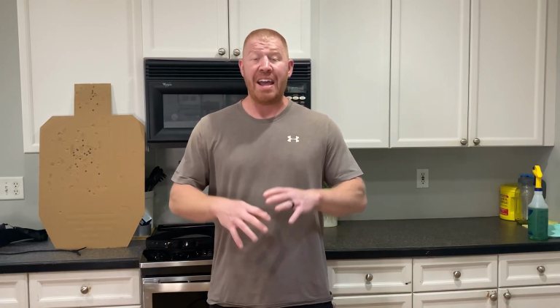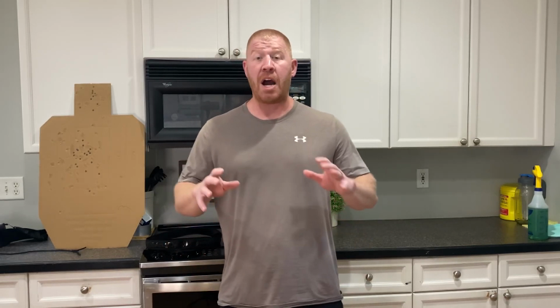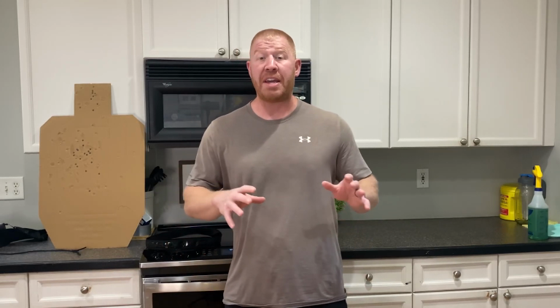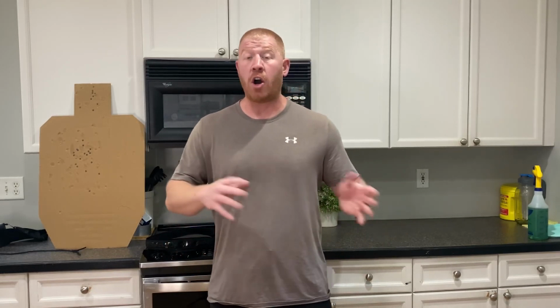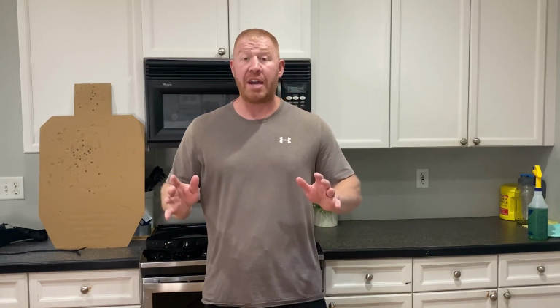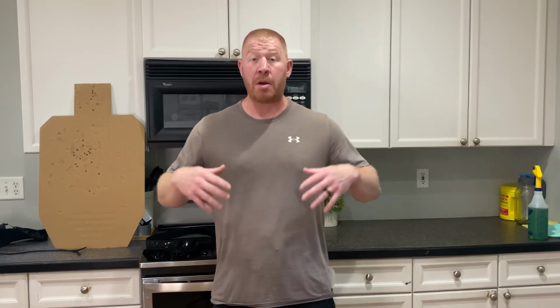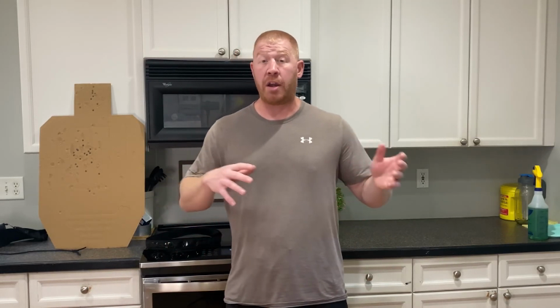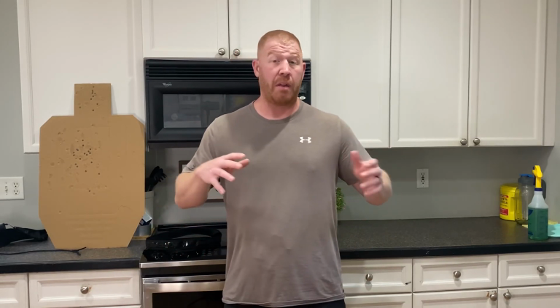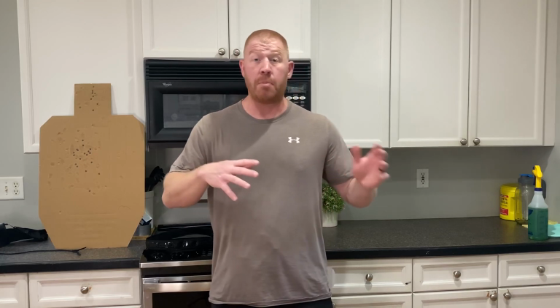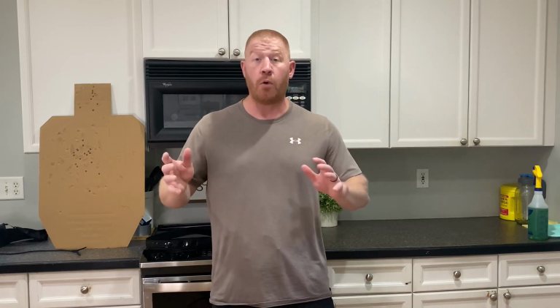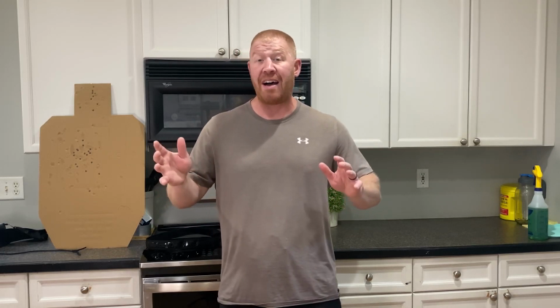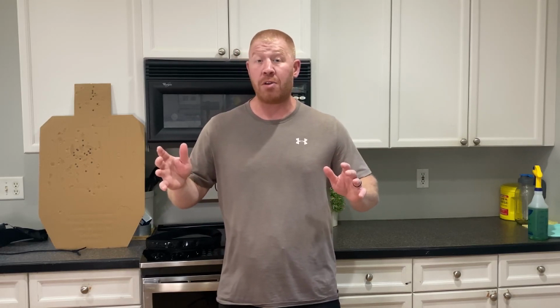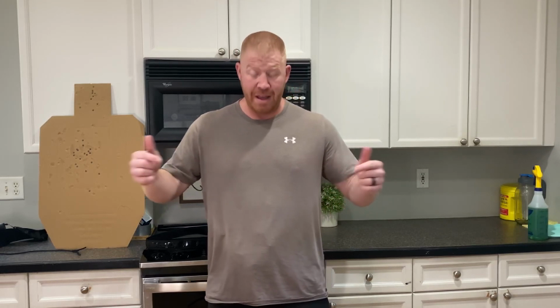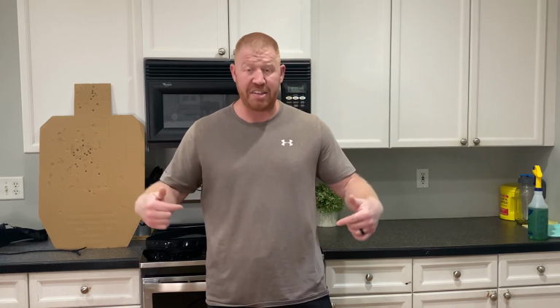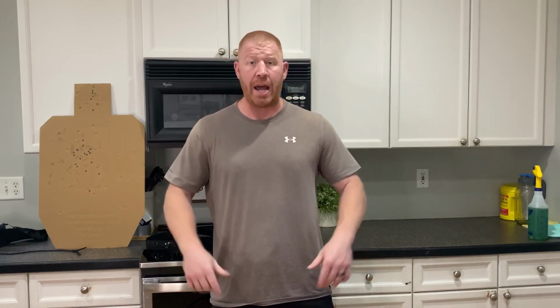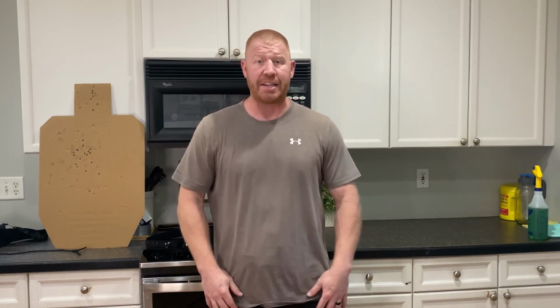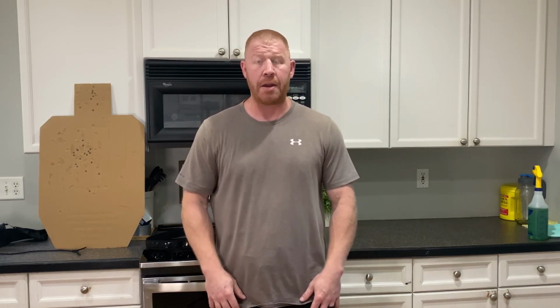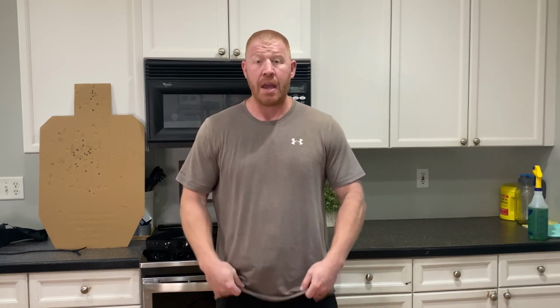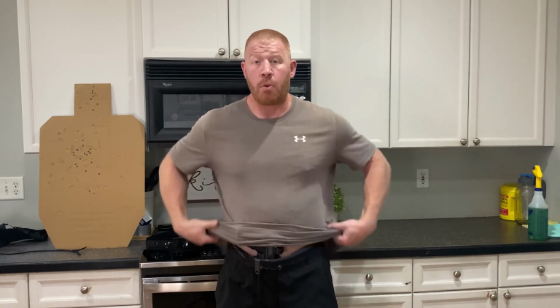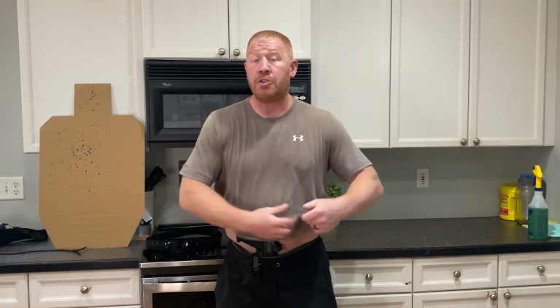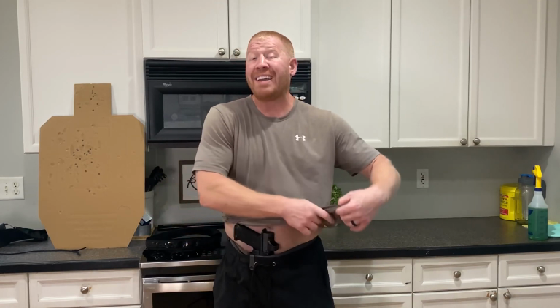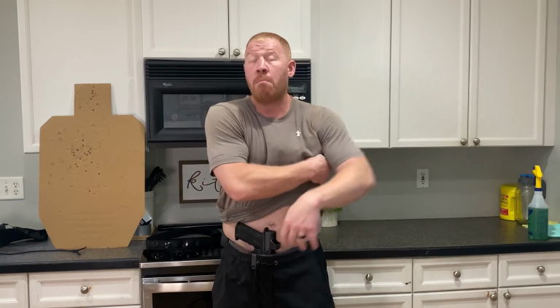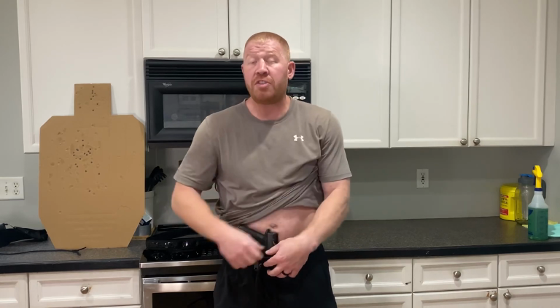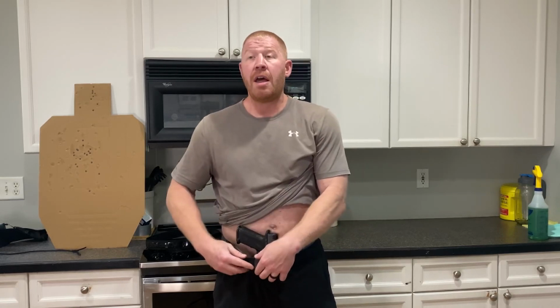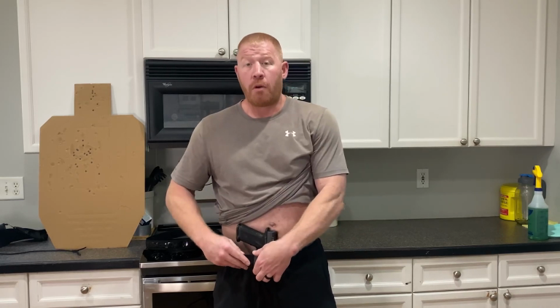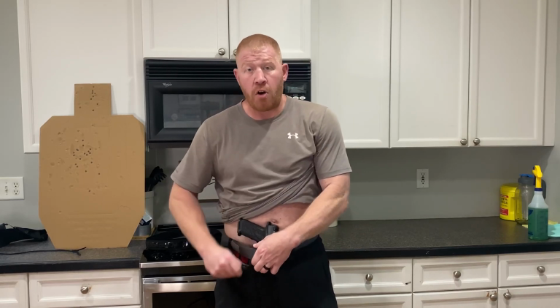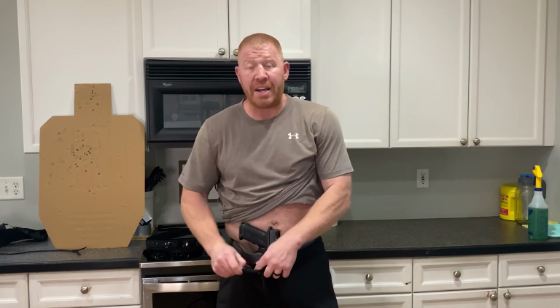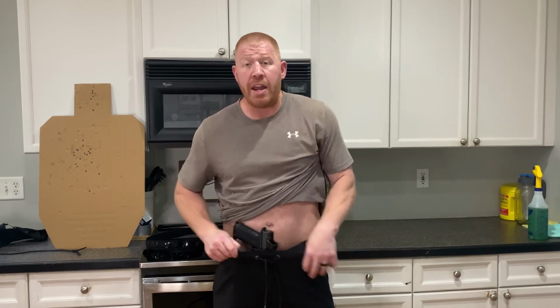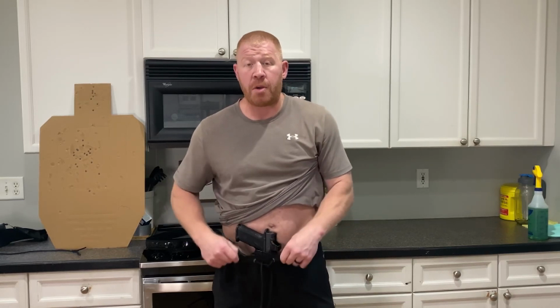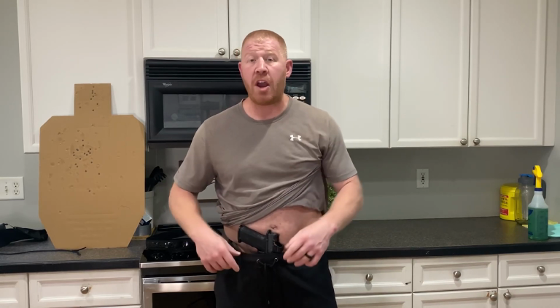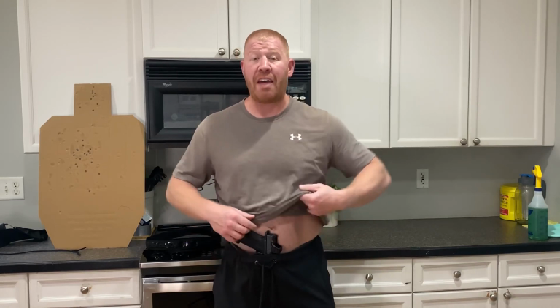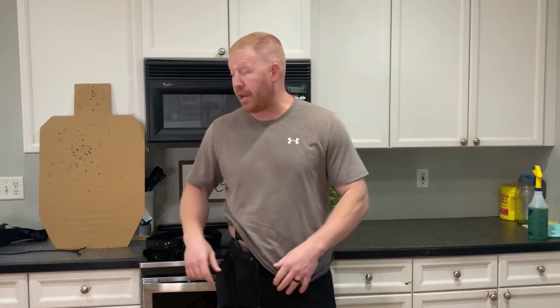If I'm not going to be carrying all day — maybe I'm carrying up to four or five hours — this is the way I like to carry. That brings me to my most preferred way to carry in athletic gear.